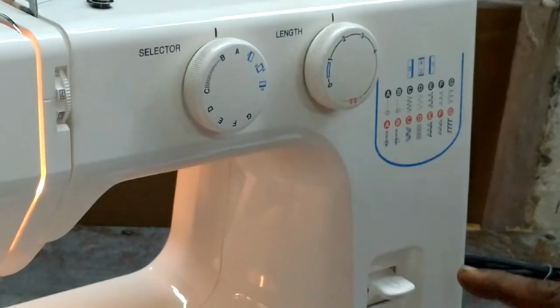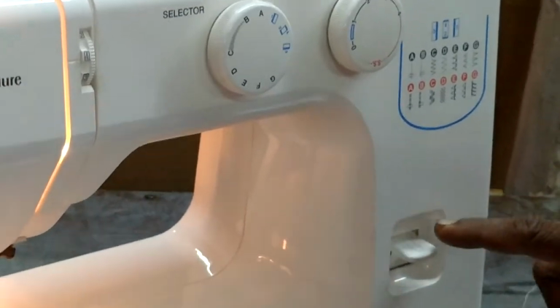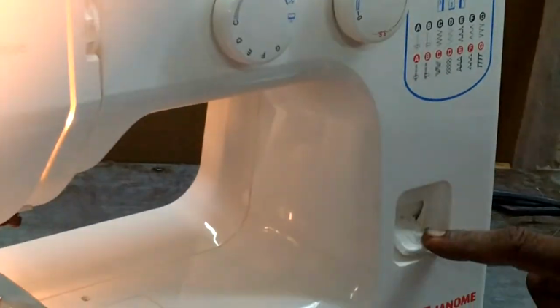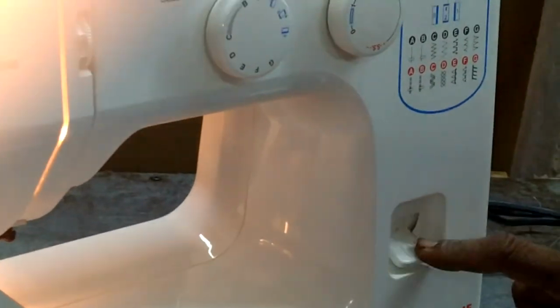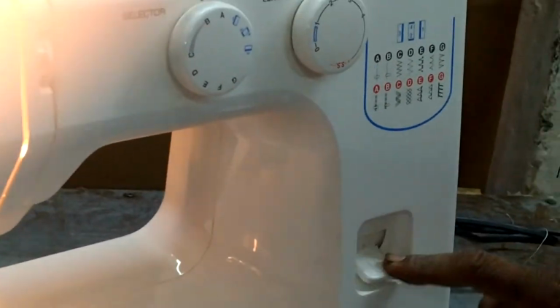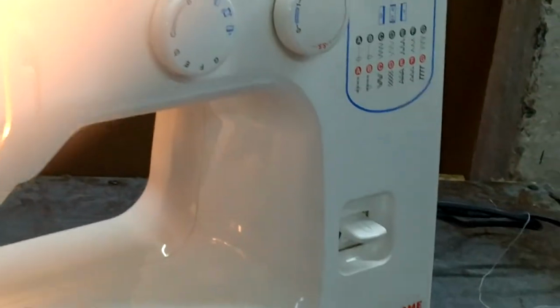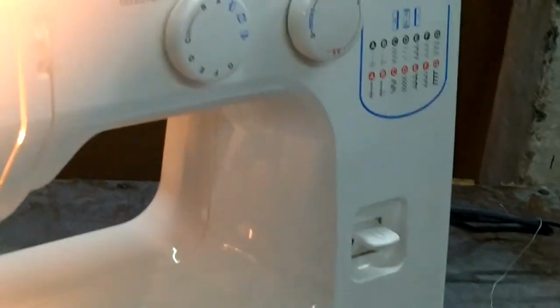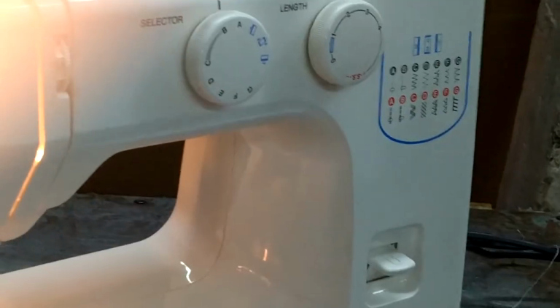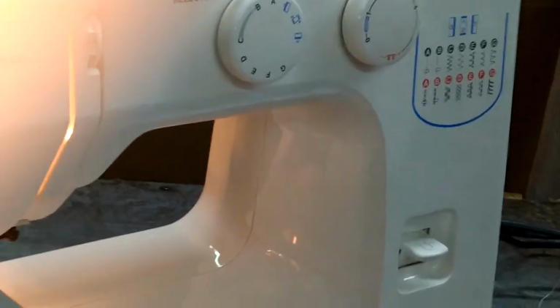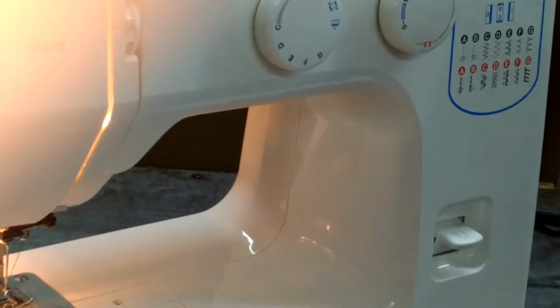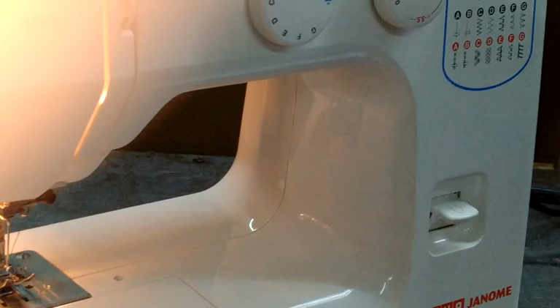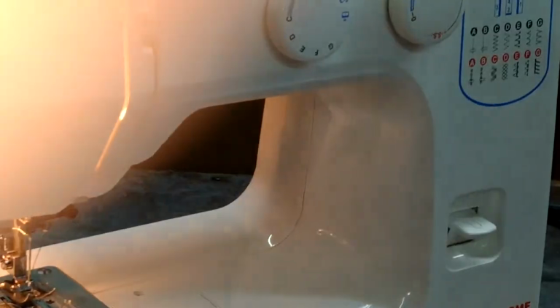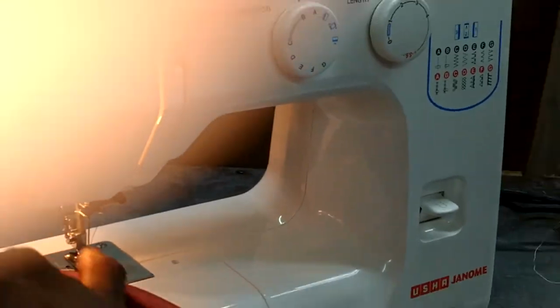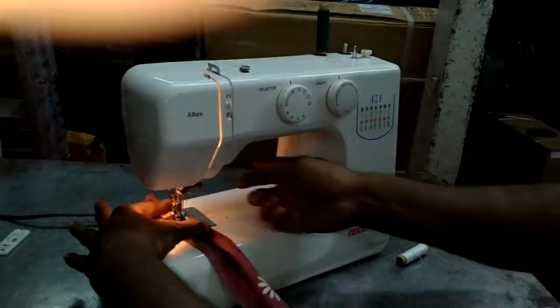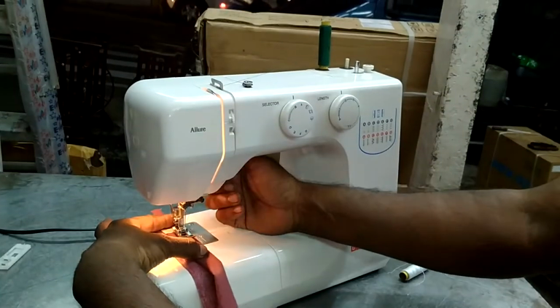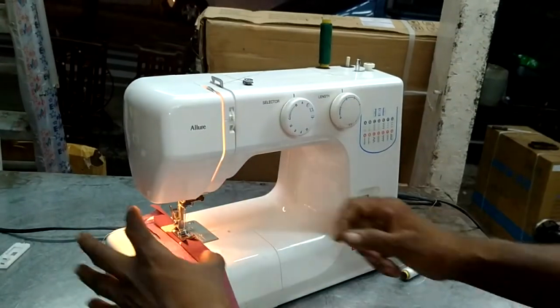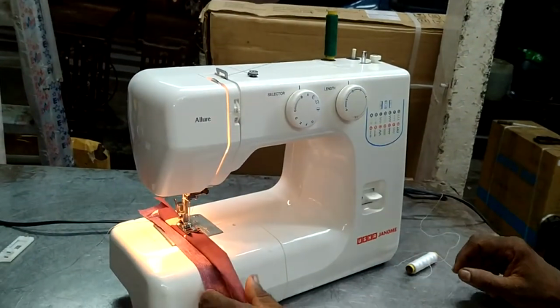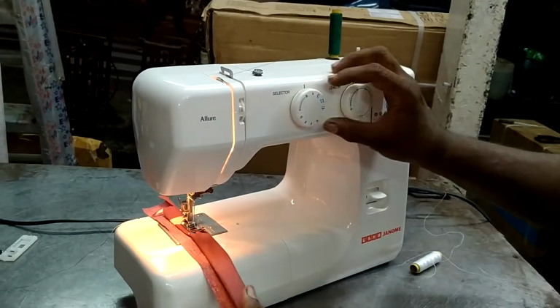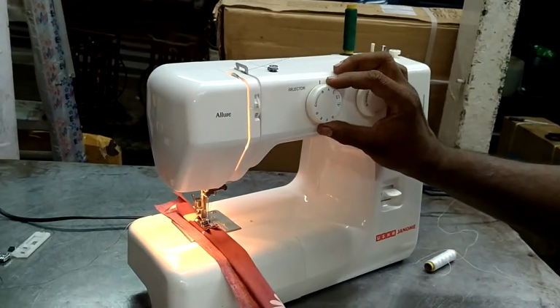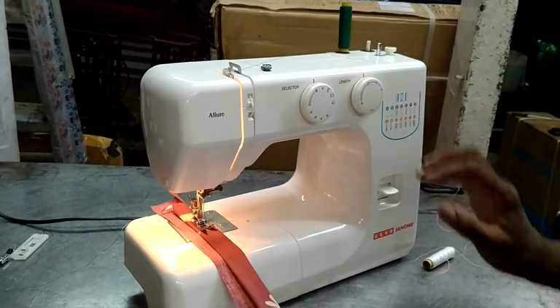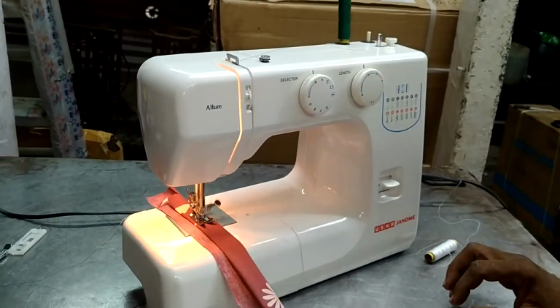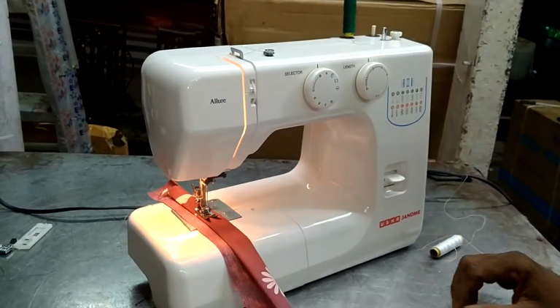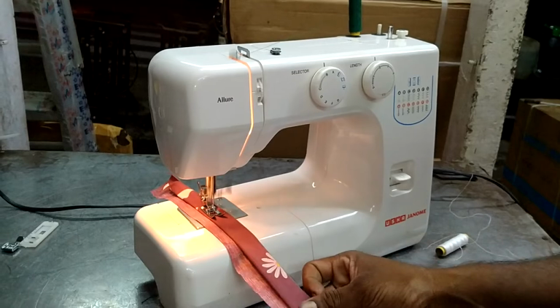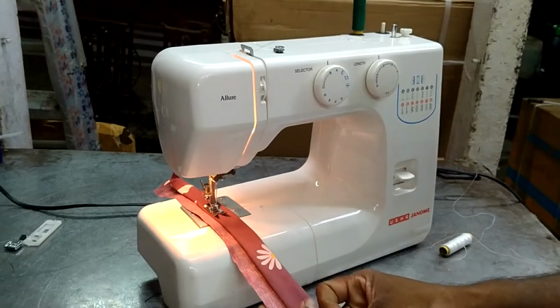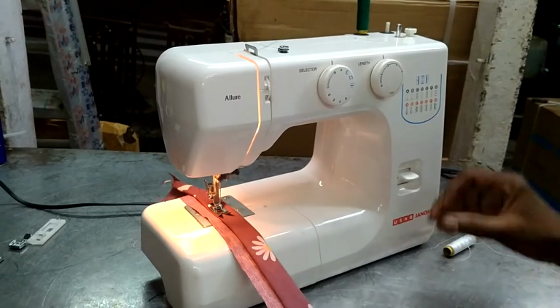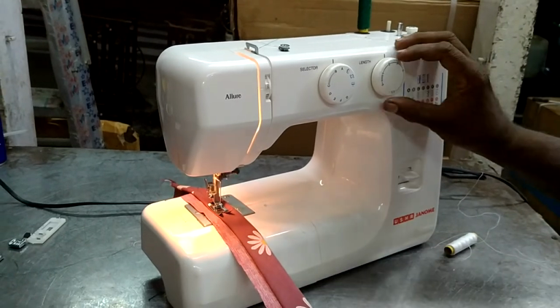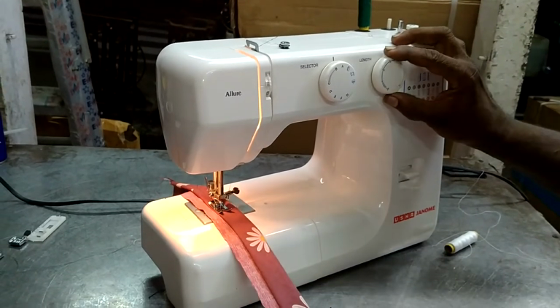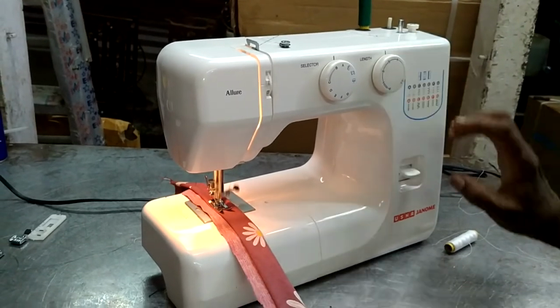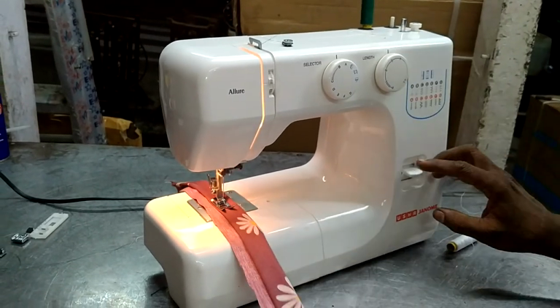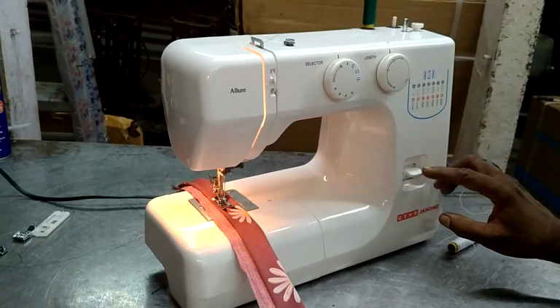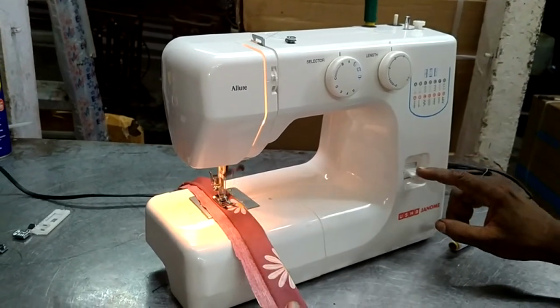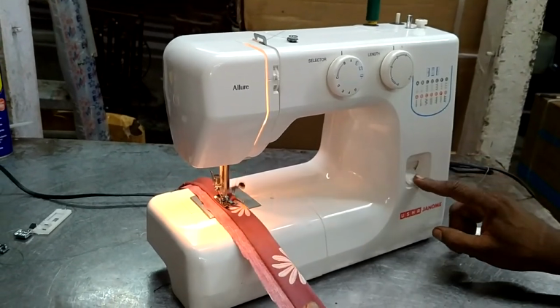Now it has new vails. It is like base models. It is very different. Now it is the same thing. Look at the same kind of vails.